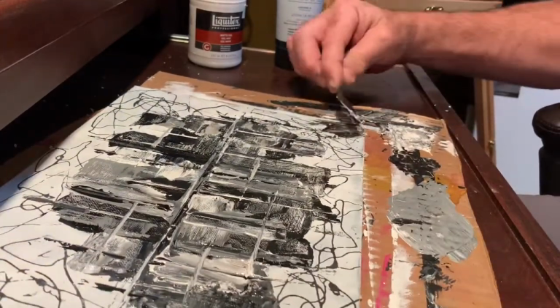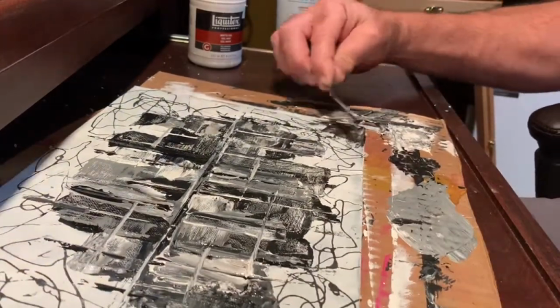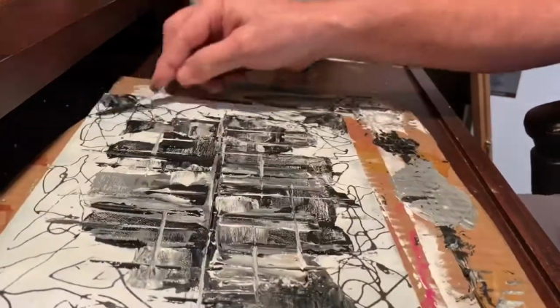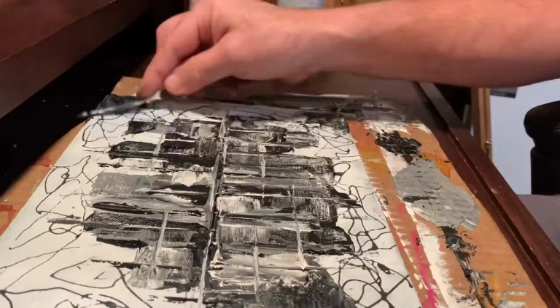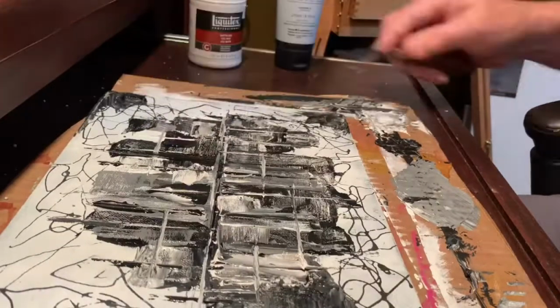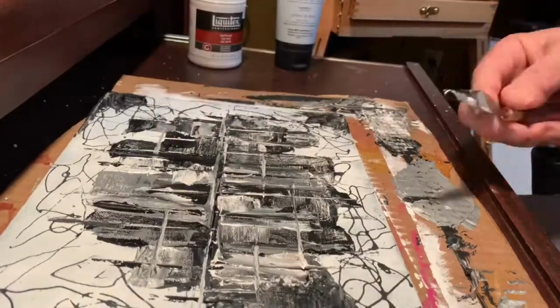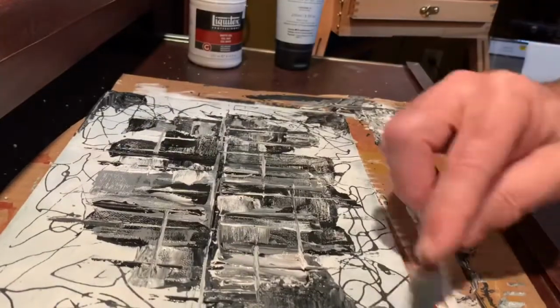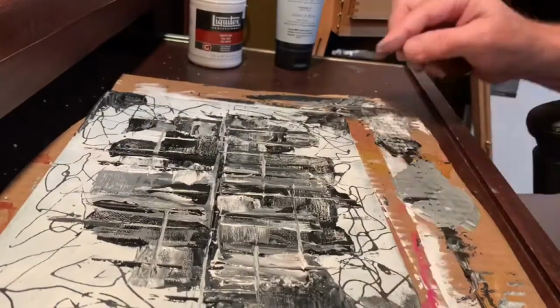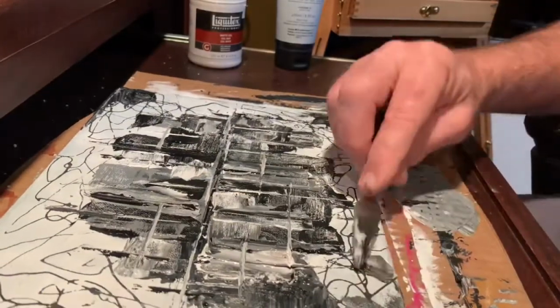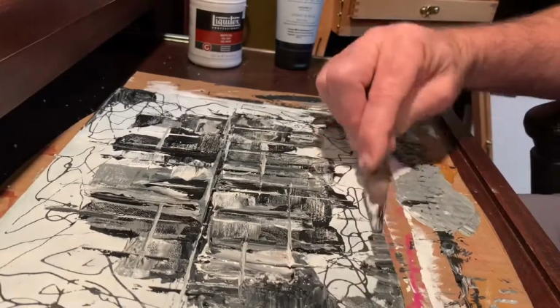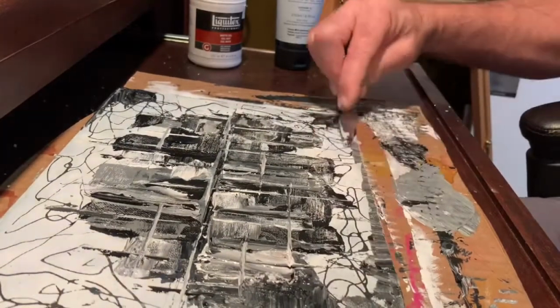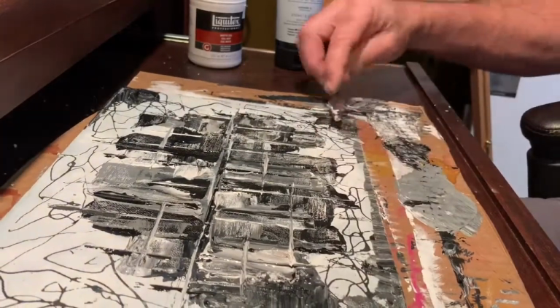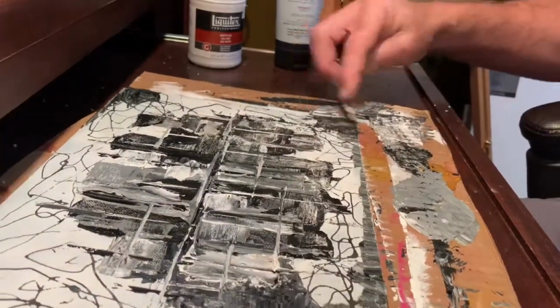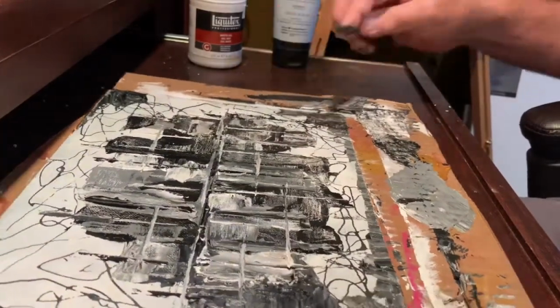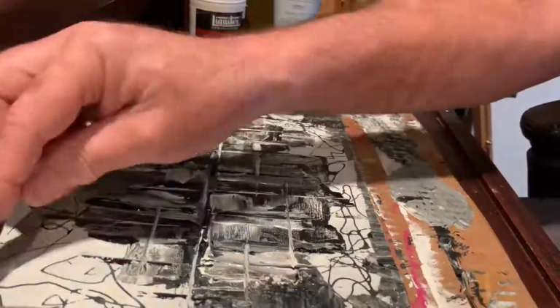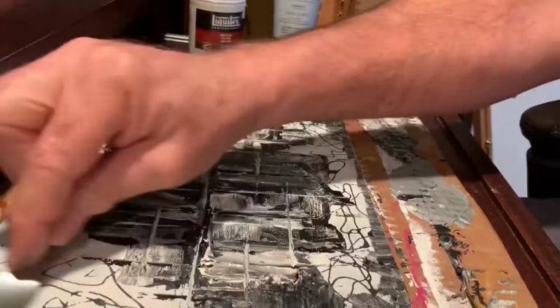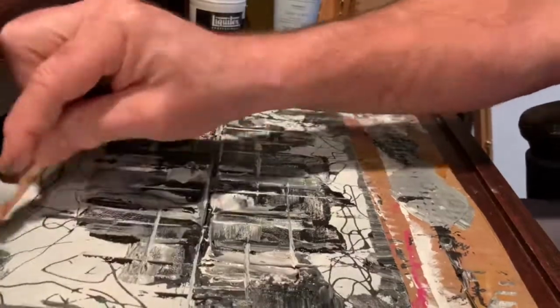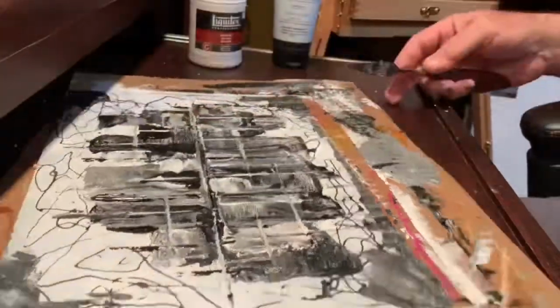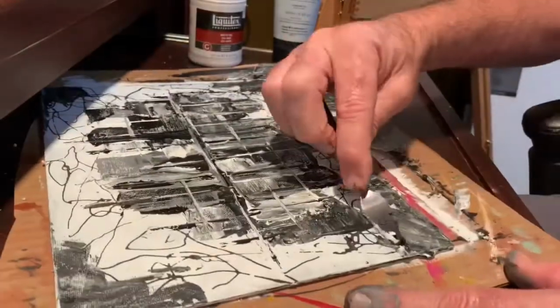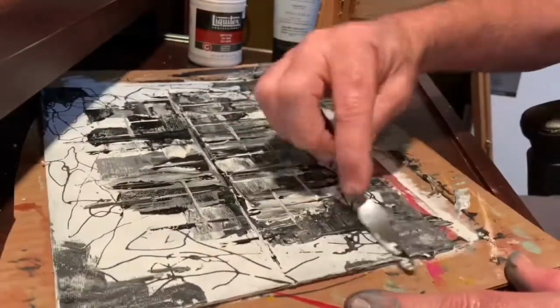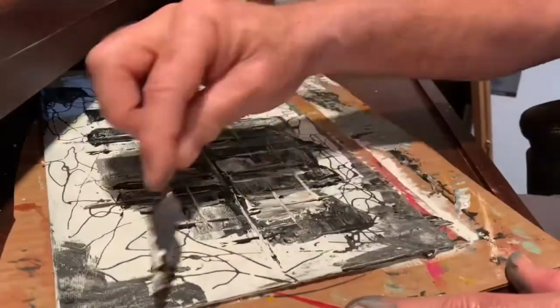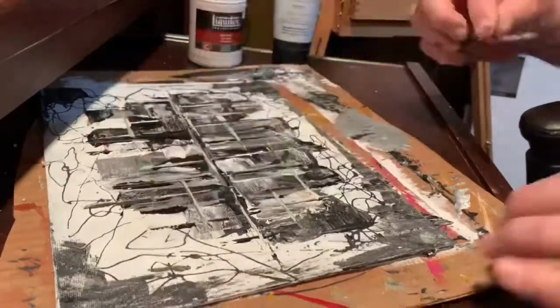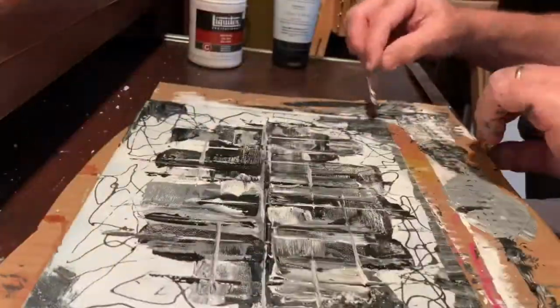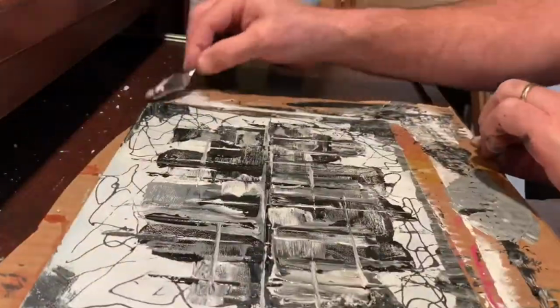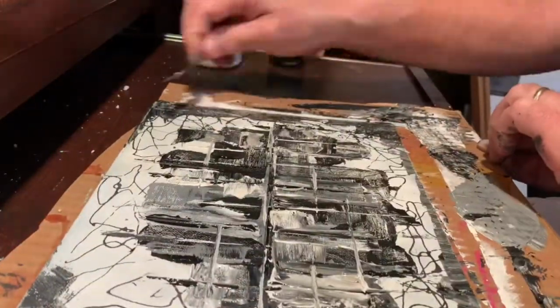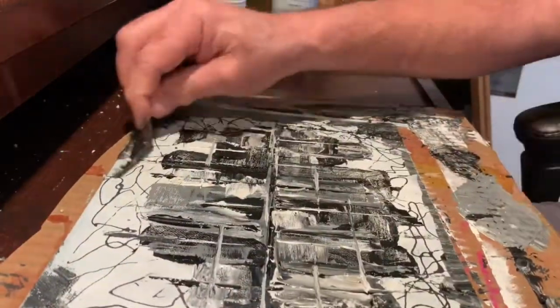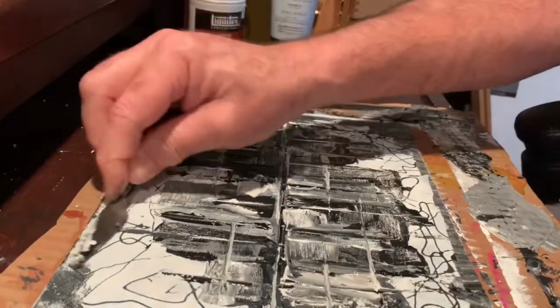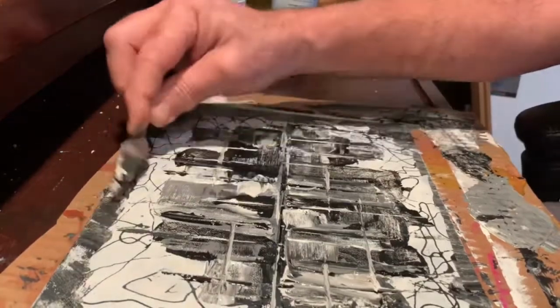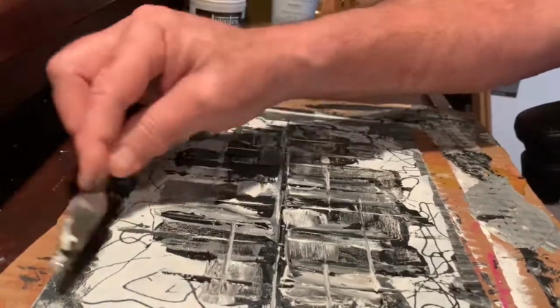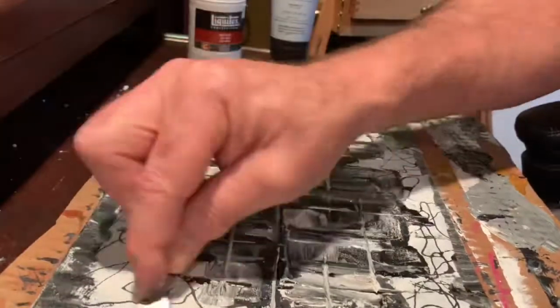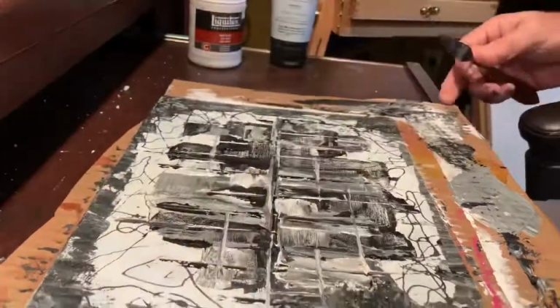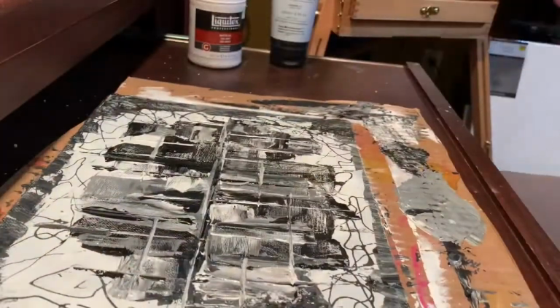I wasn't real happy with the way the white background was looking. I wanted to try to create some darker corners and edges that would help draw the viewer's eye to the center of the painting.